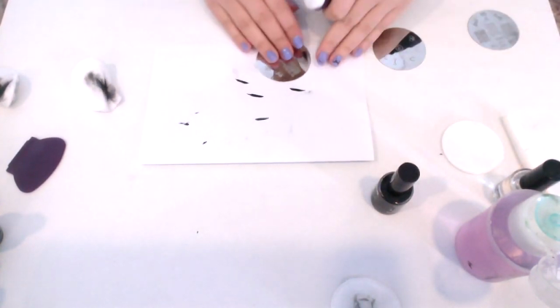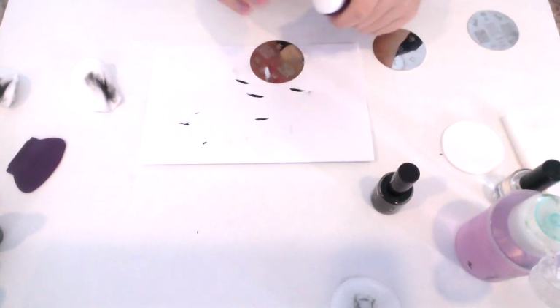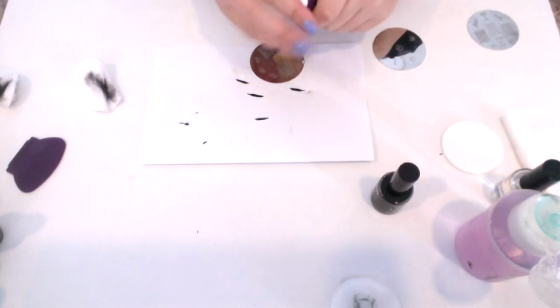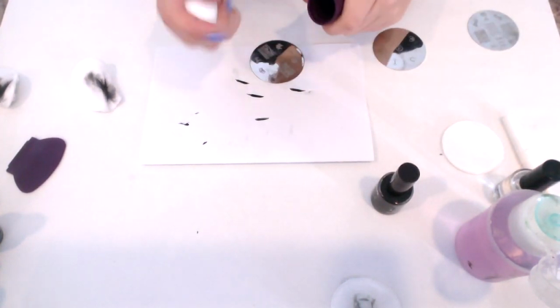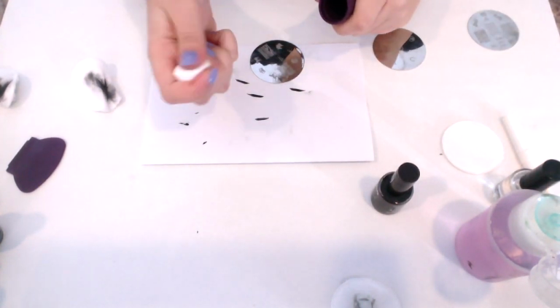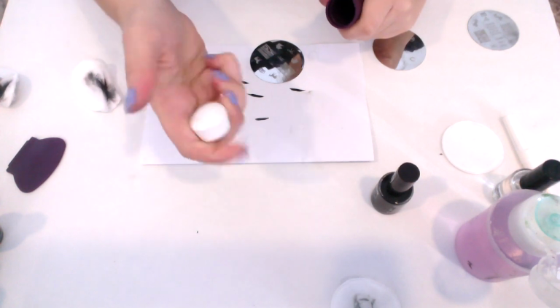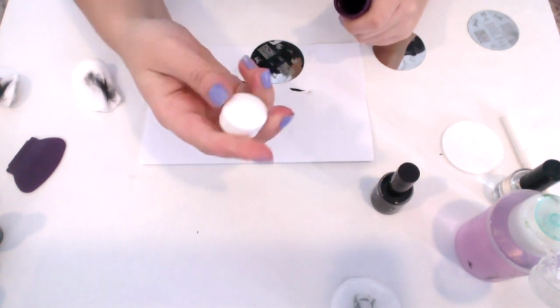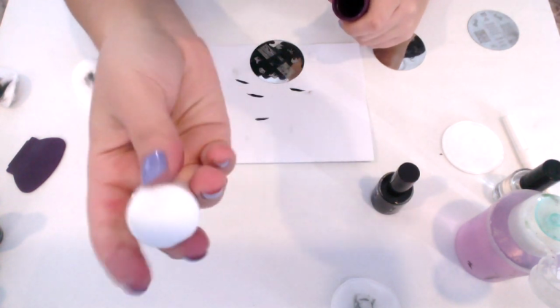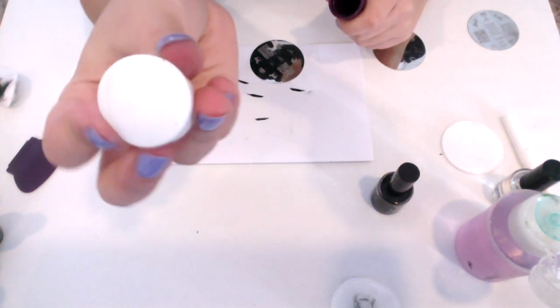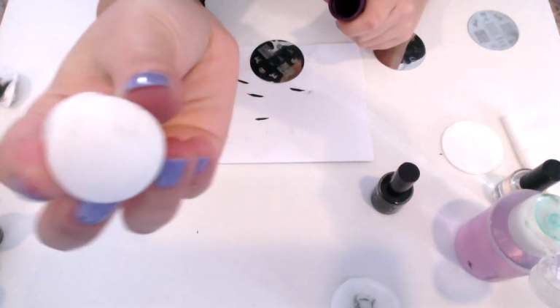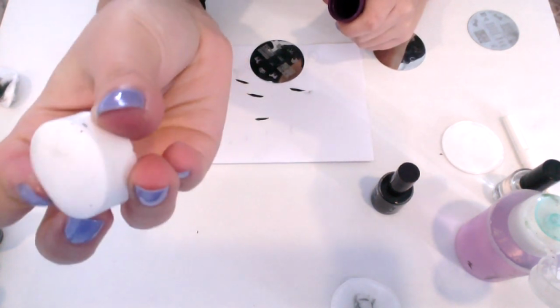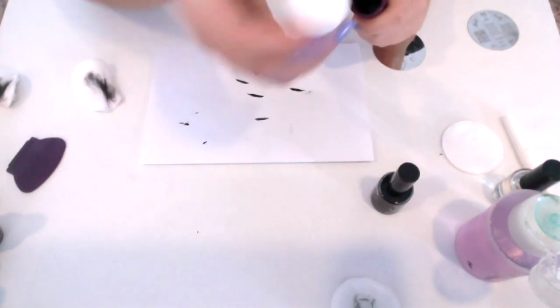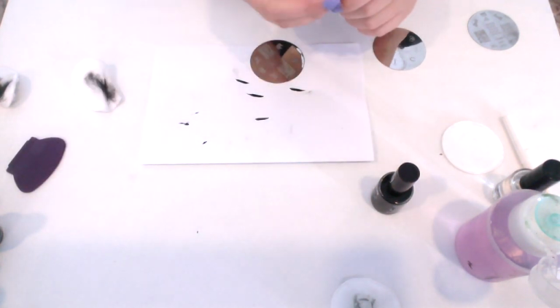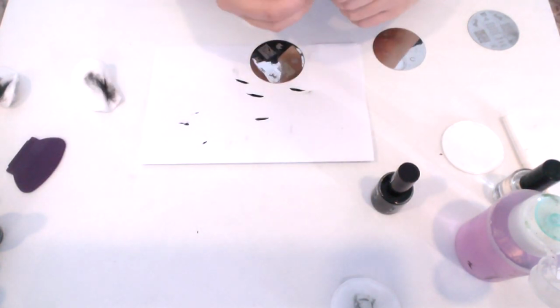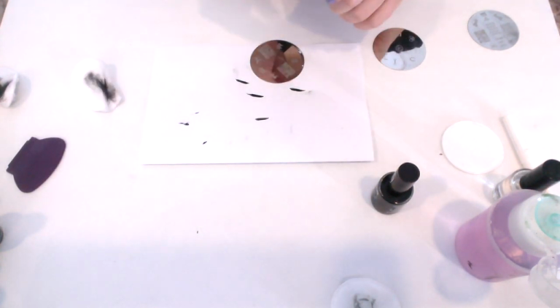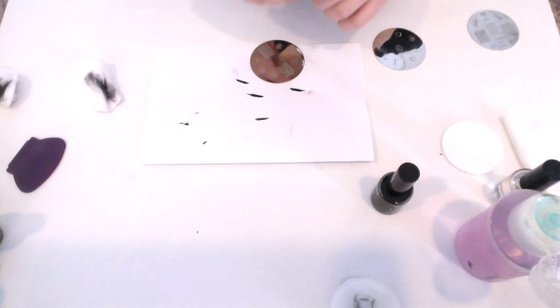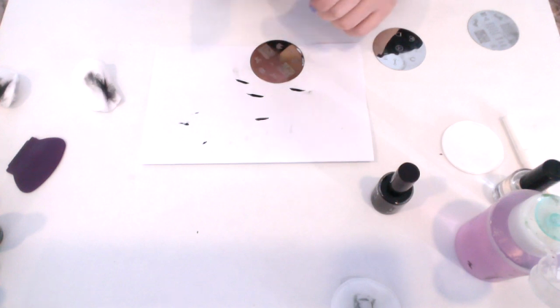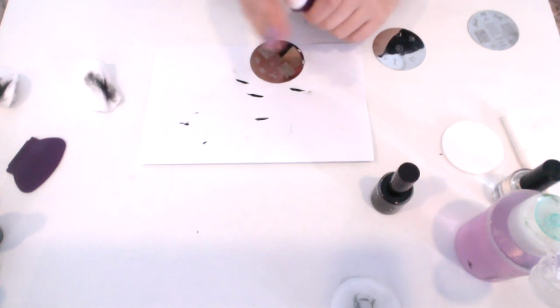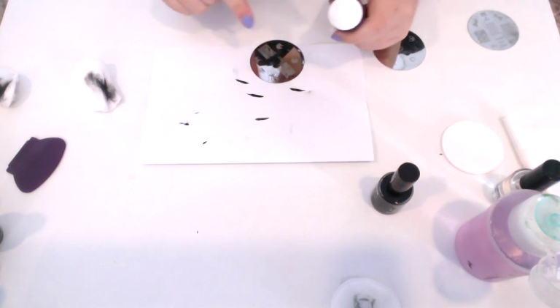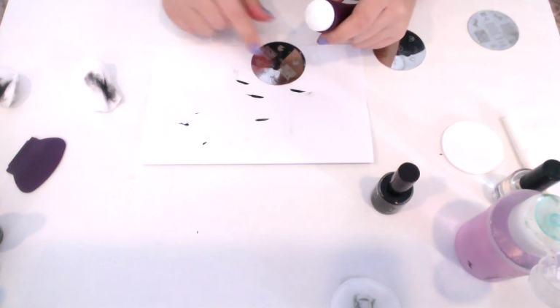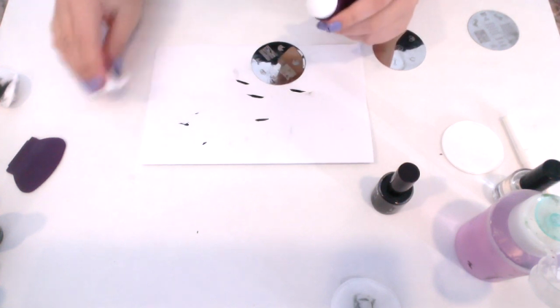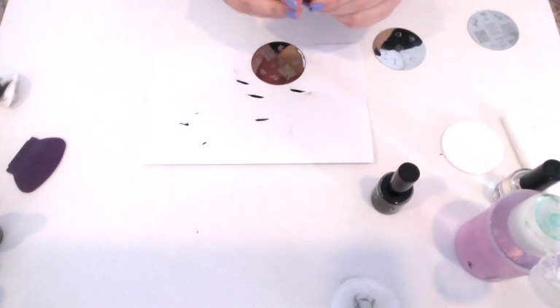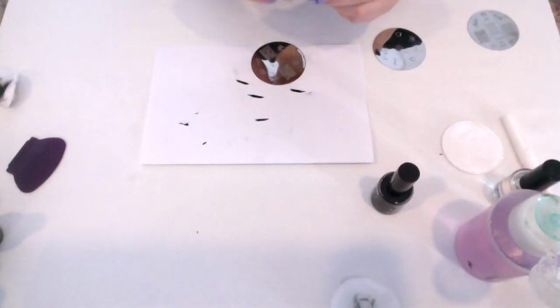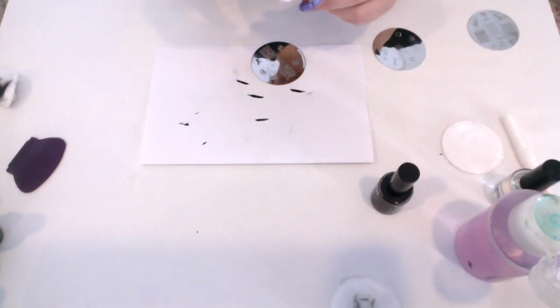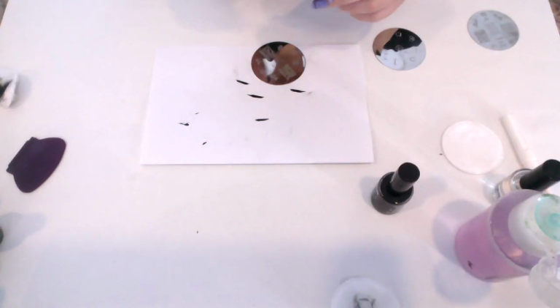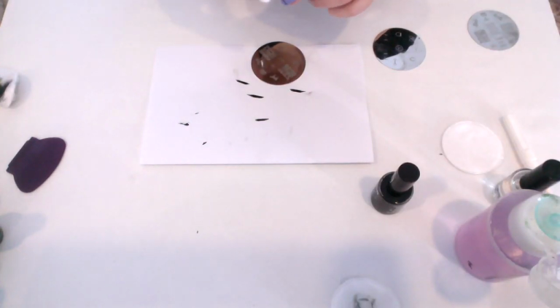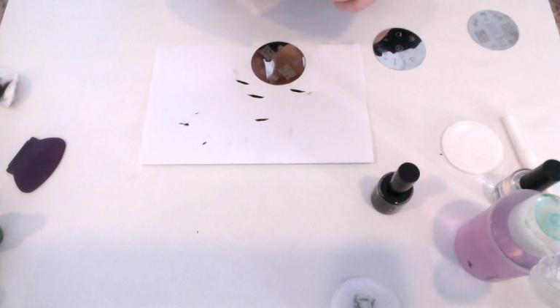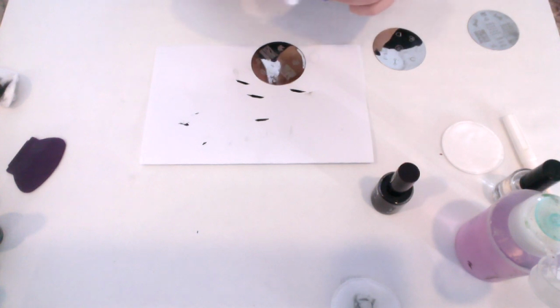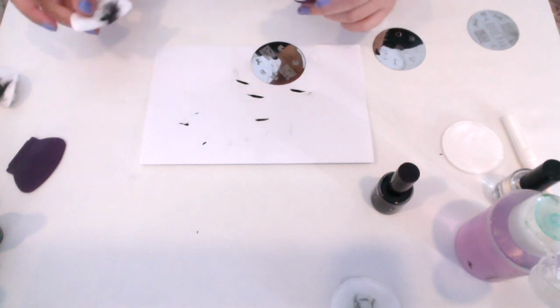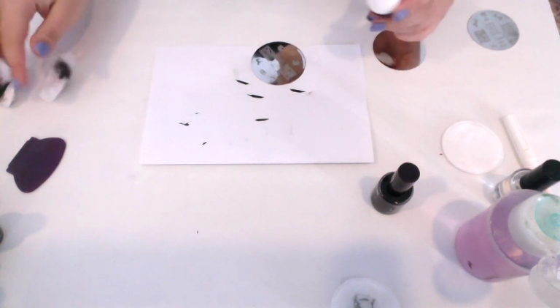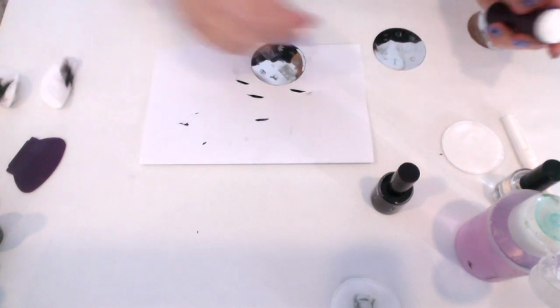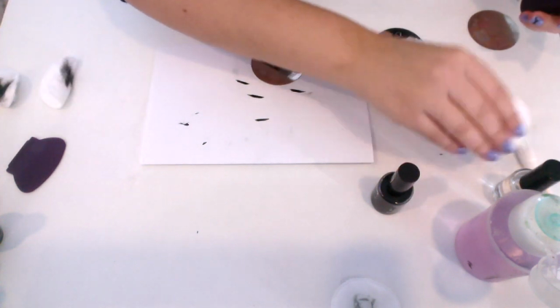If that's not it — if it's very sticky, it's very matte, it kind of looks like that — then it could be that the nail polish is just drying in the plate. I'll show you the difference between enough time to pick up the design and too much time.